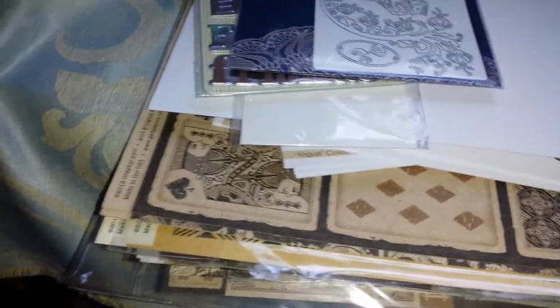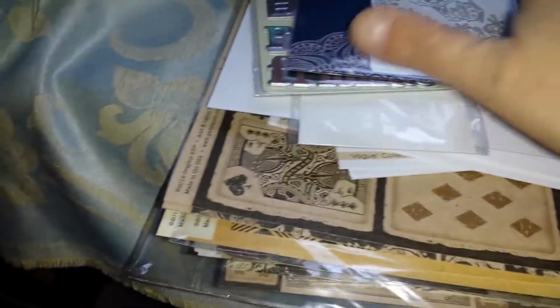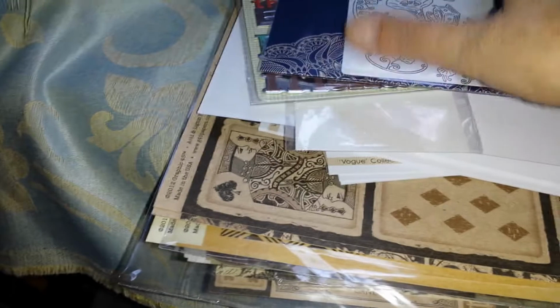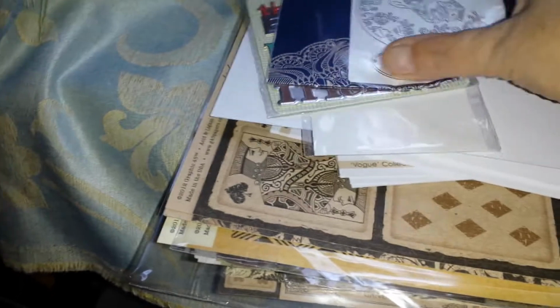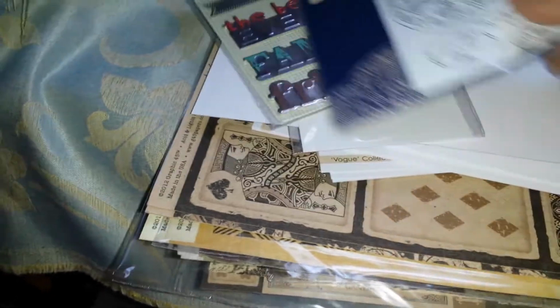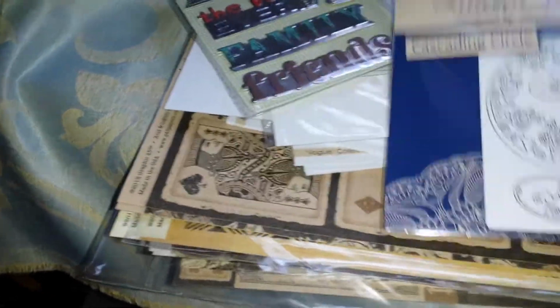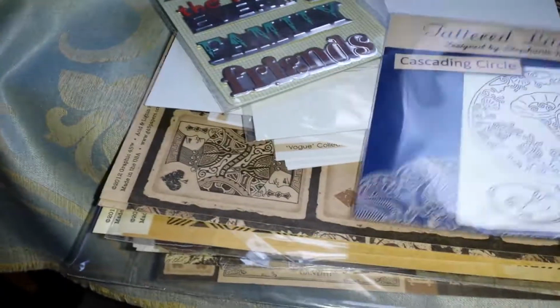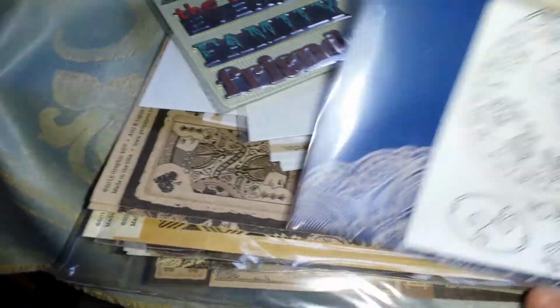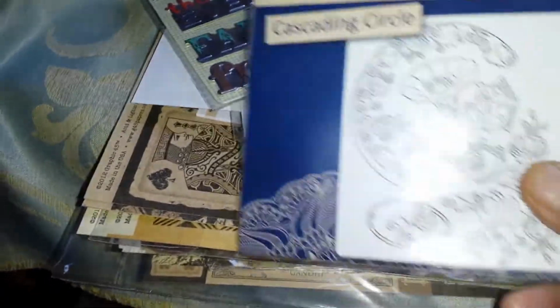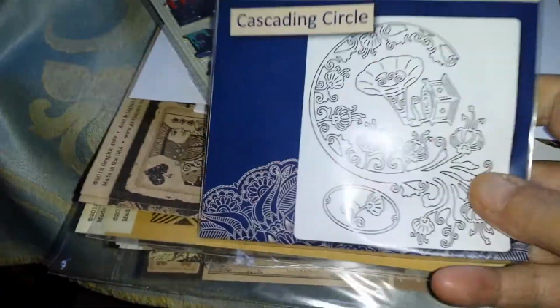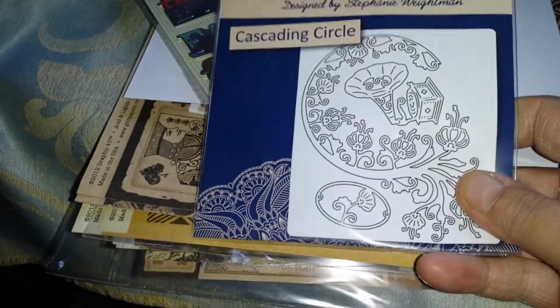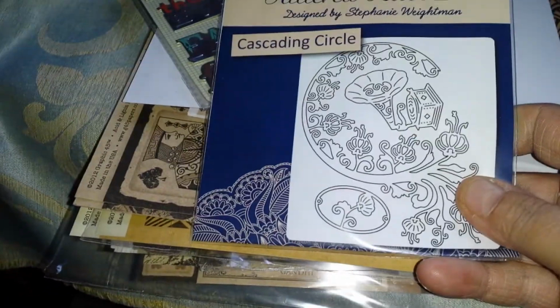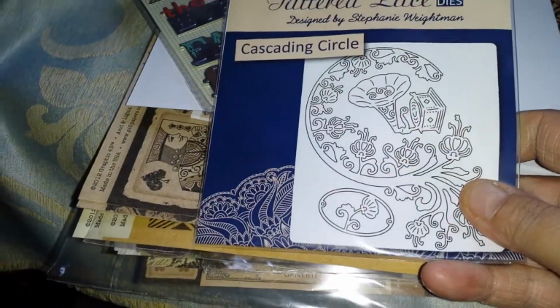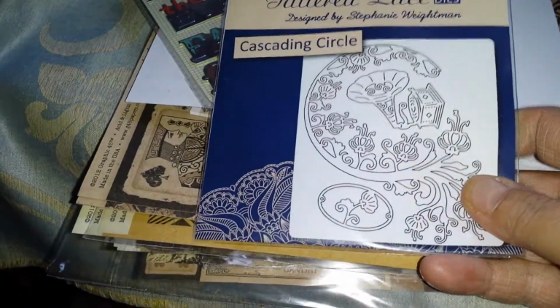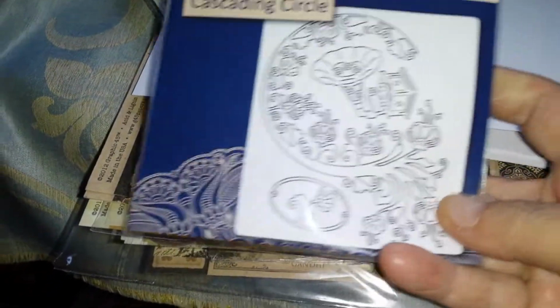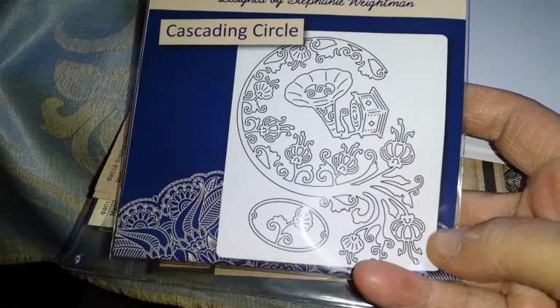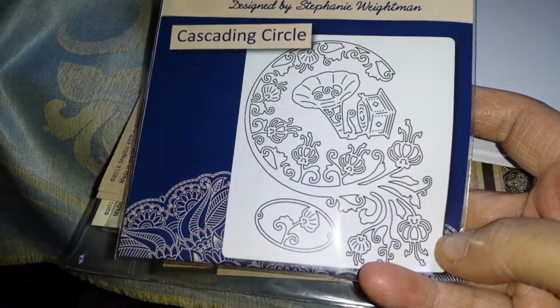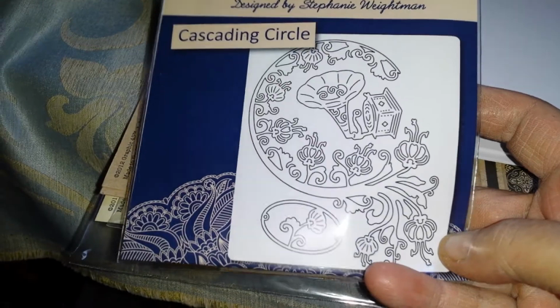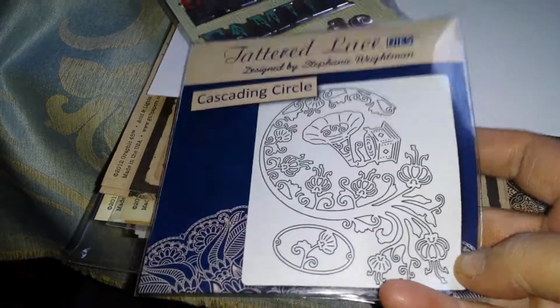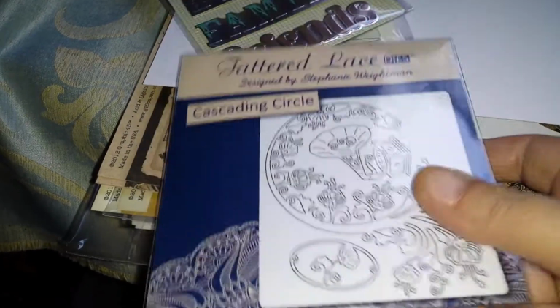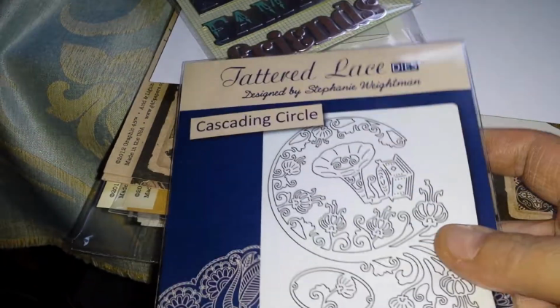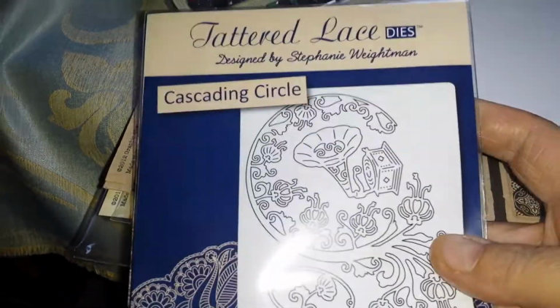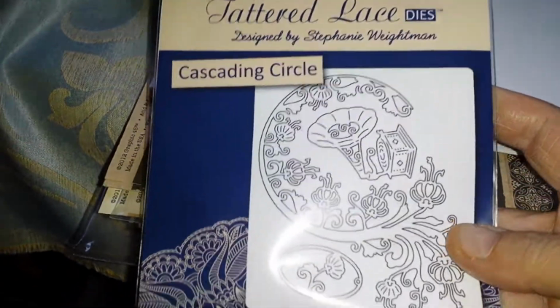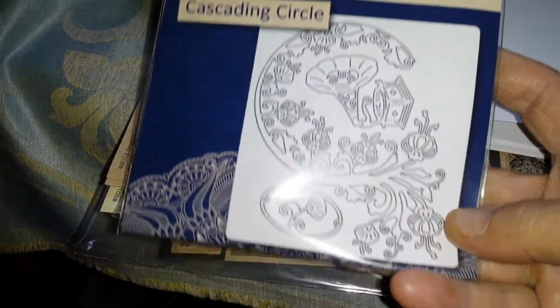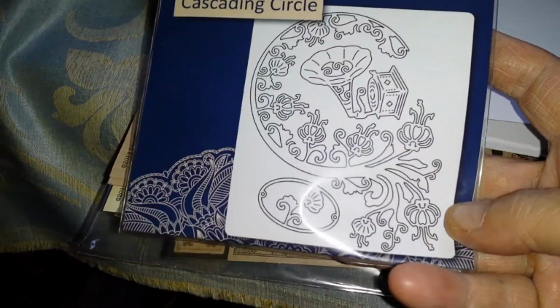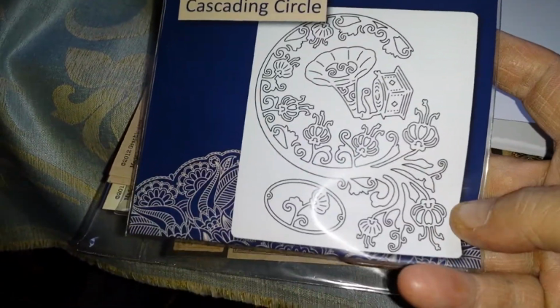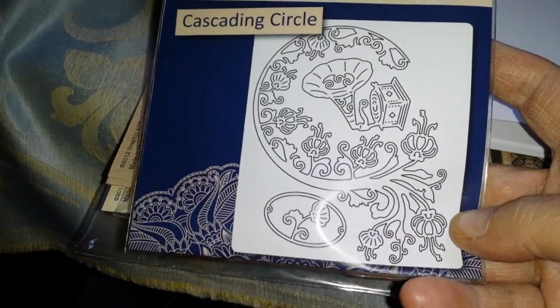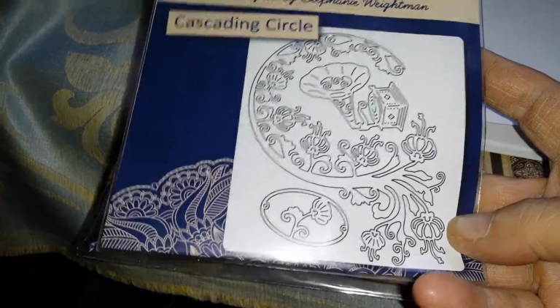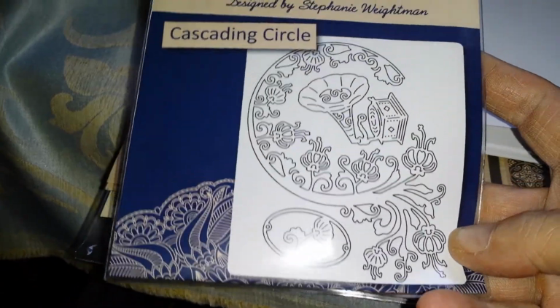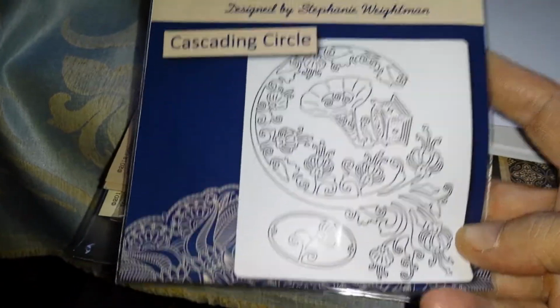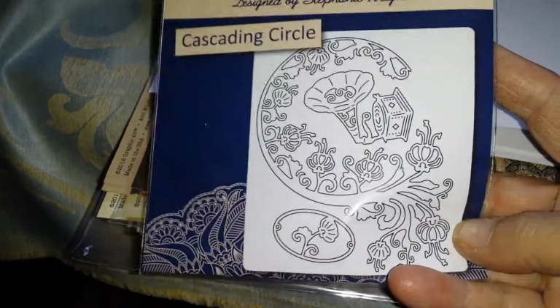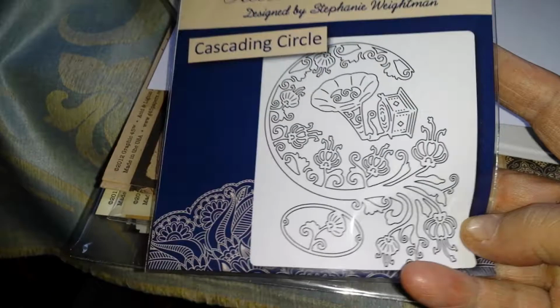I bought a die. This particular one was from eBay. This one's Cascading Circle and it's one of the Tatter Lace dies. I love this die.